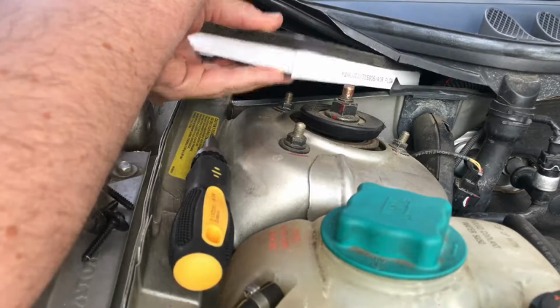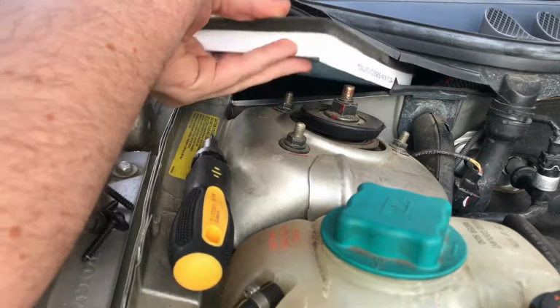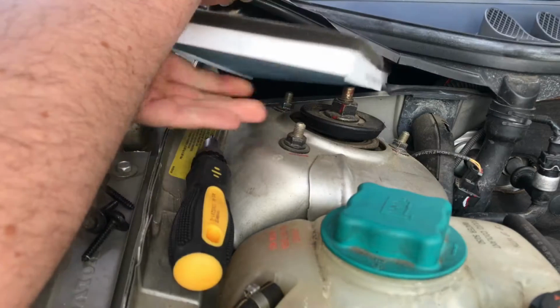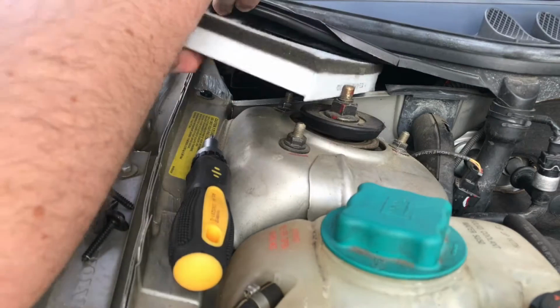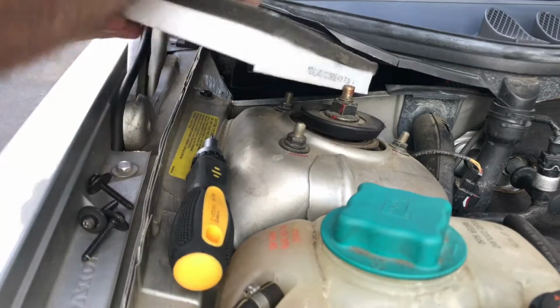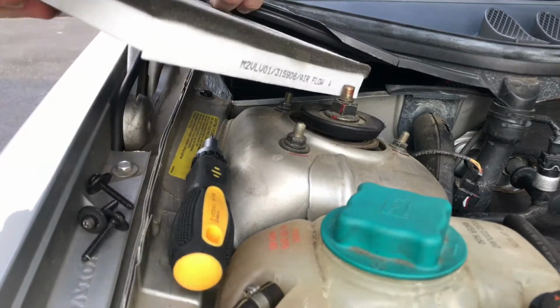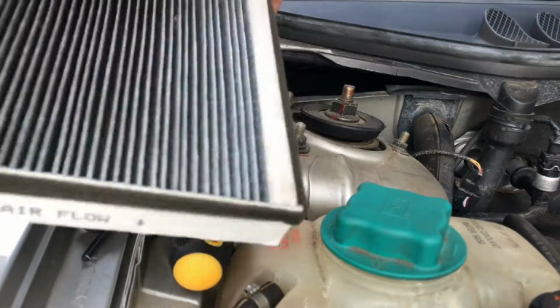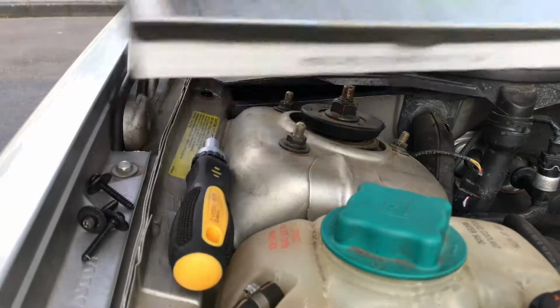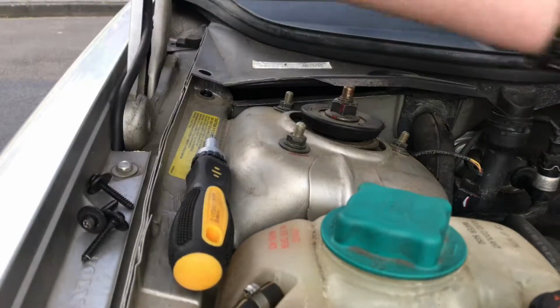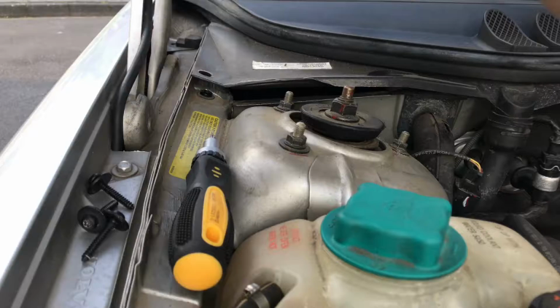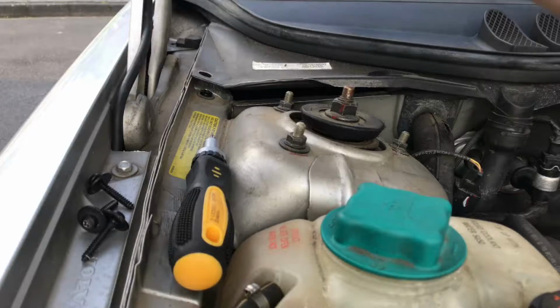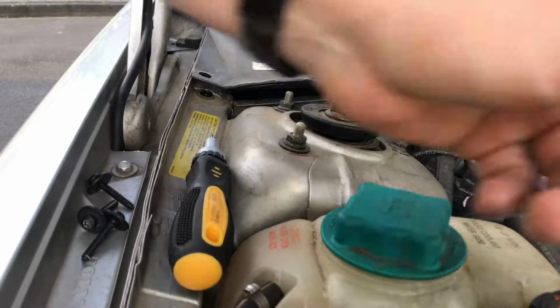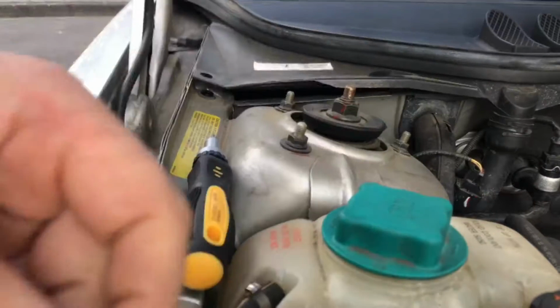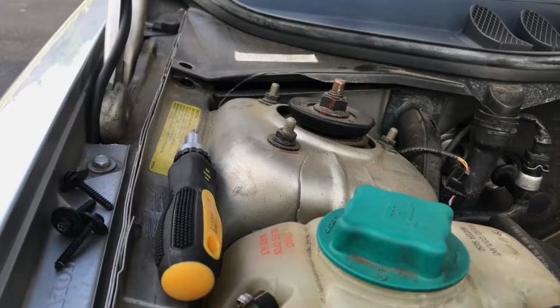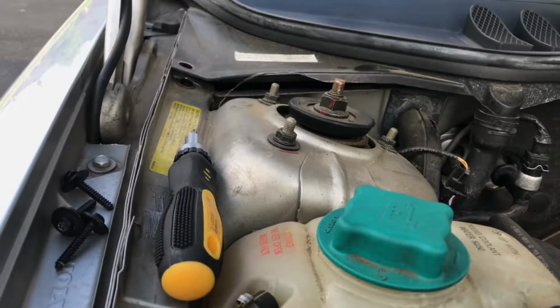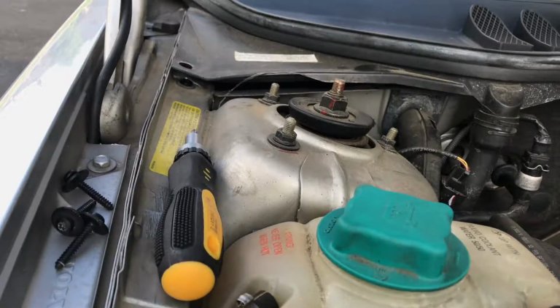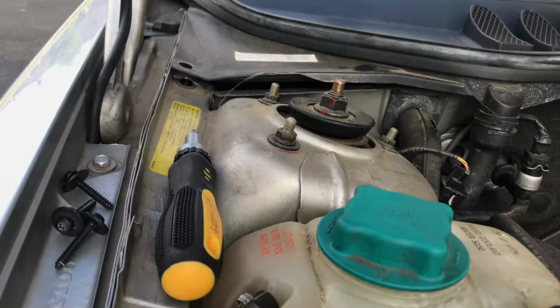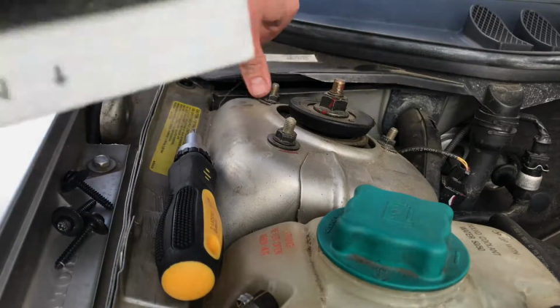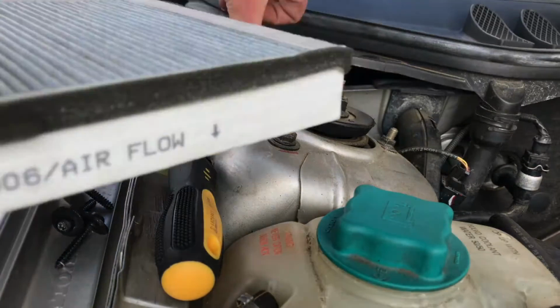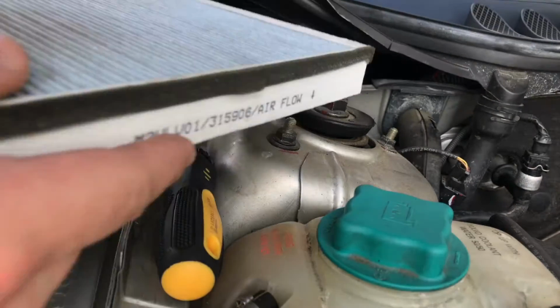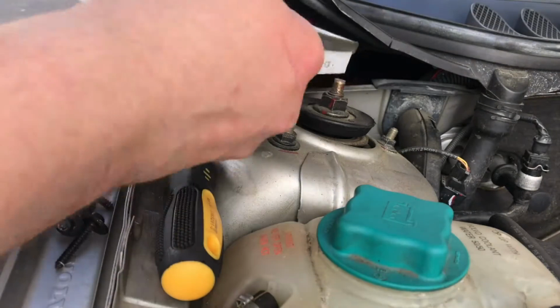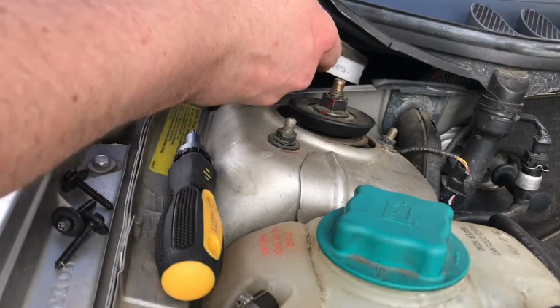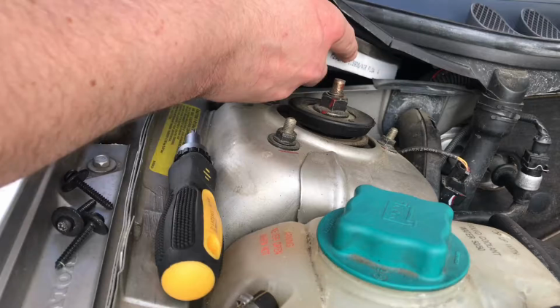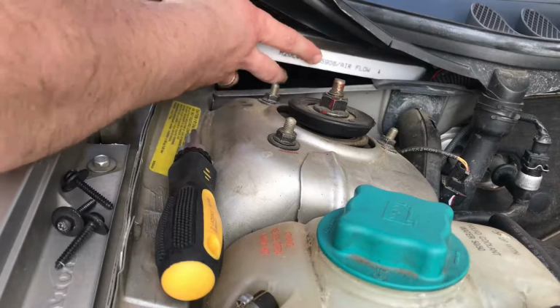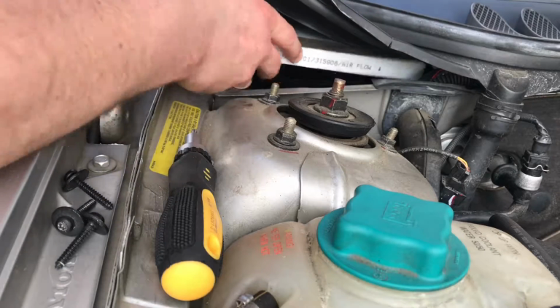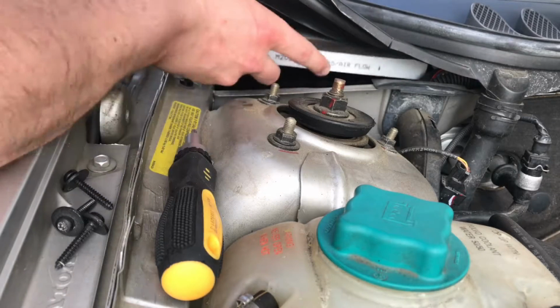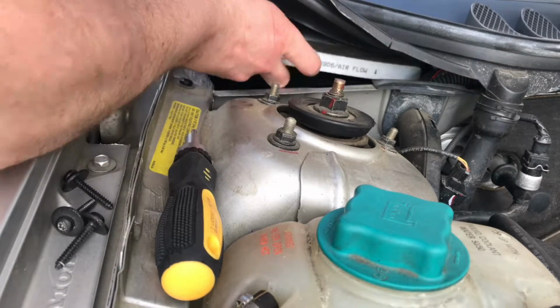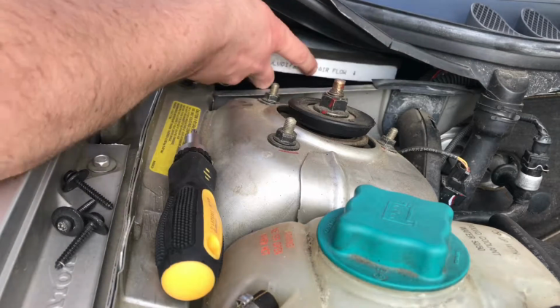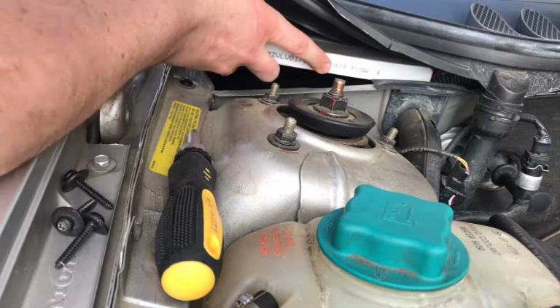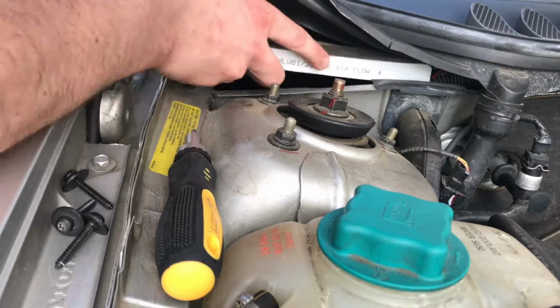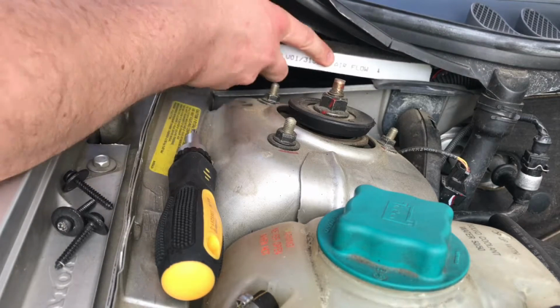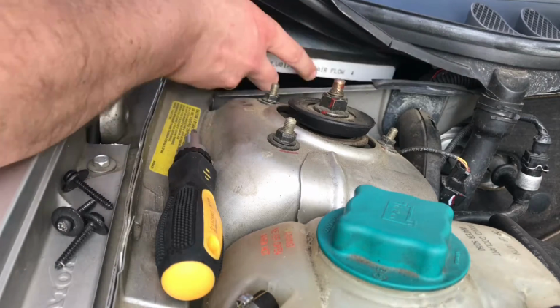Good job — really nice and easy. Now let's replace it. Take the new filter and push it back into position.